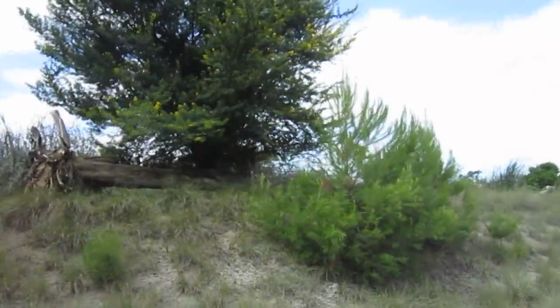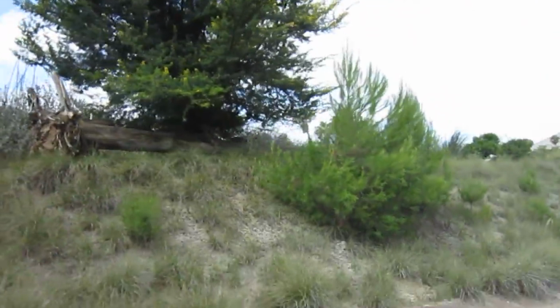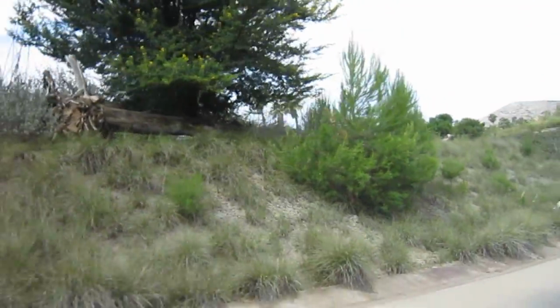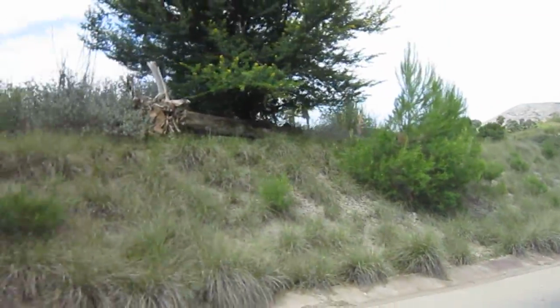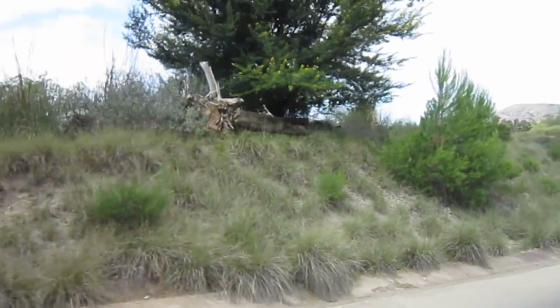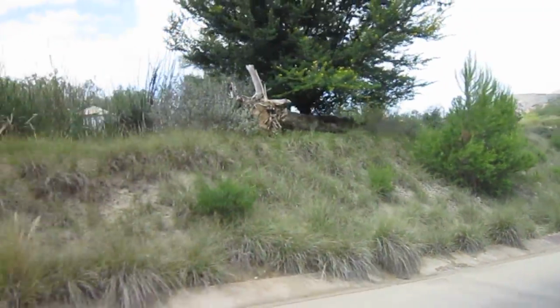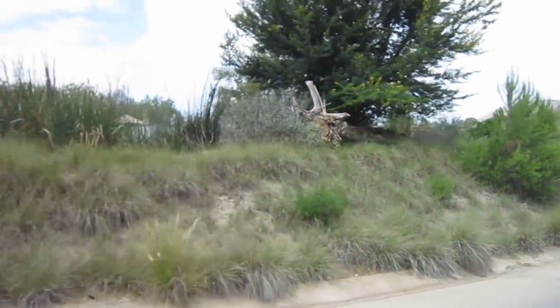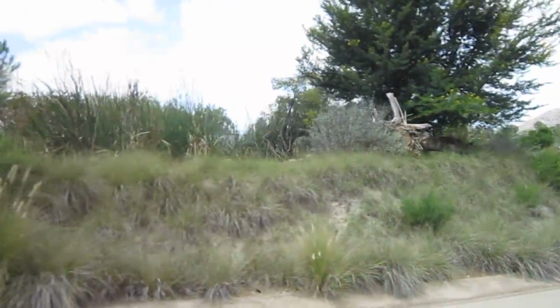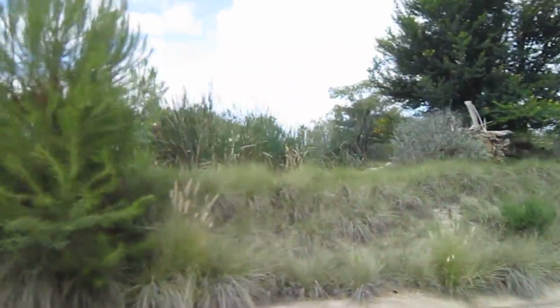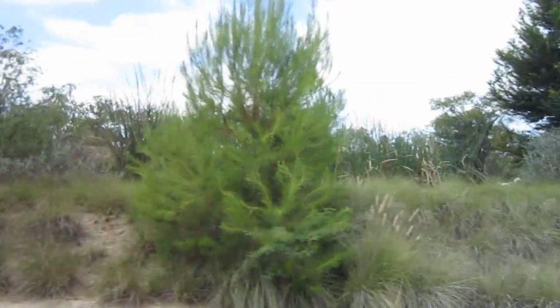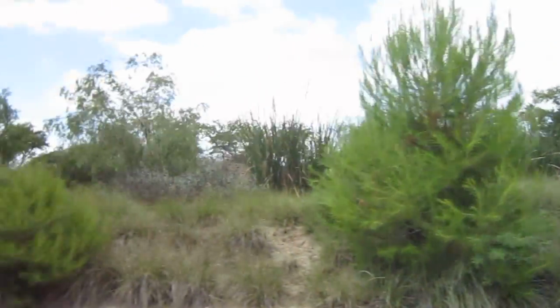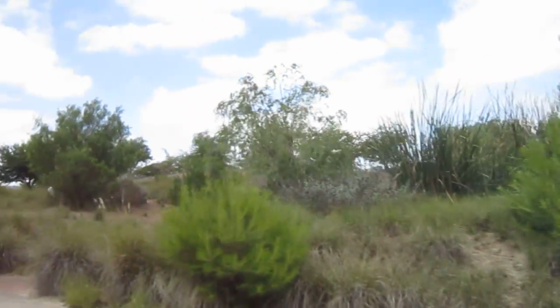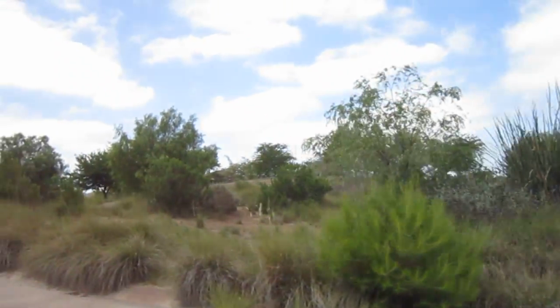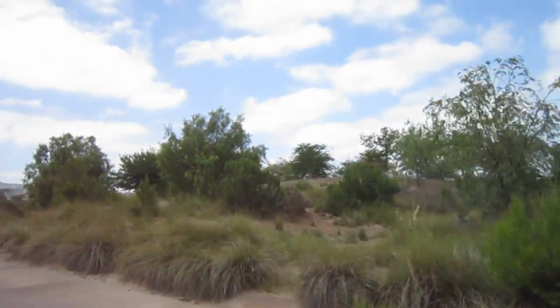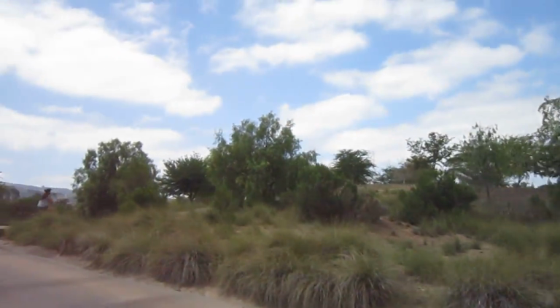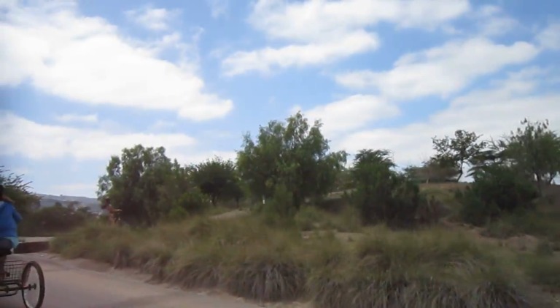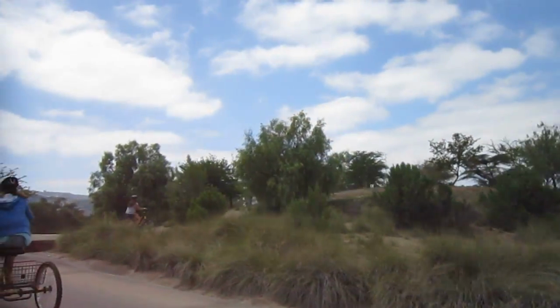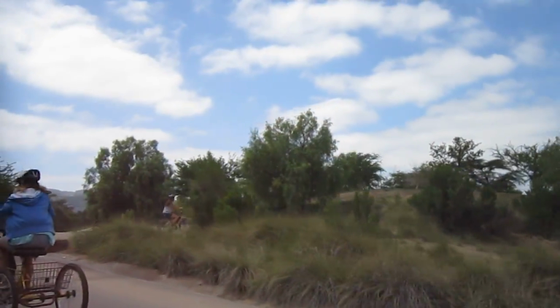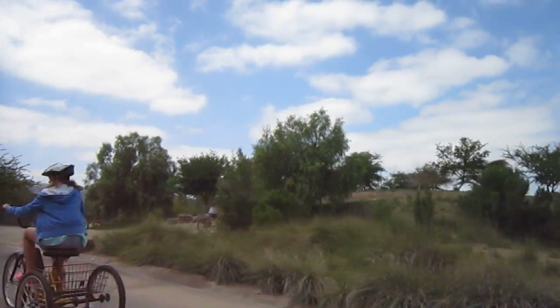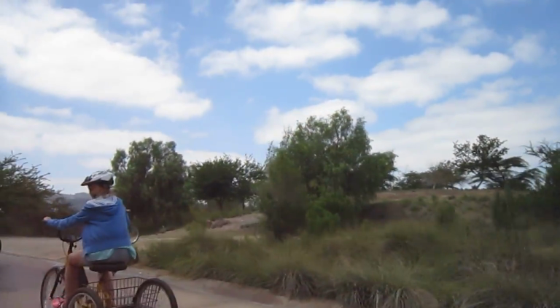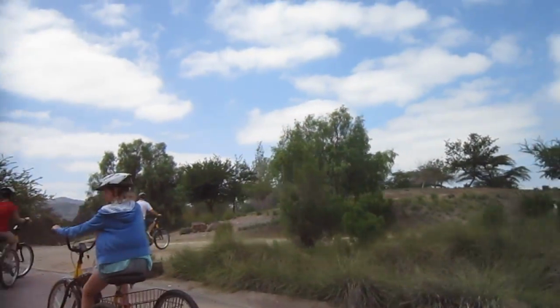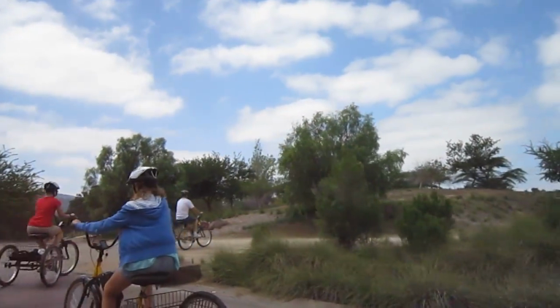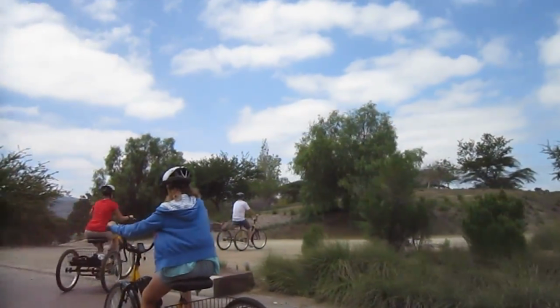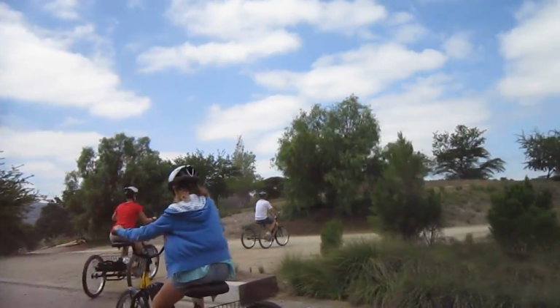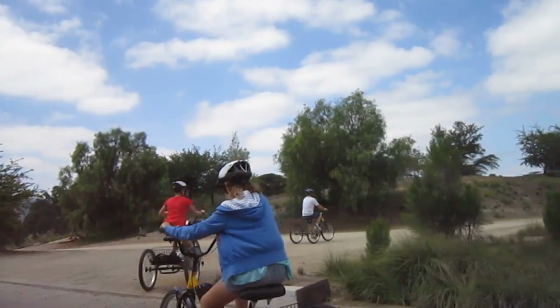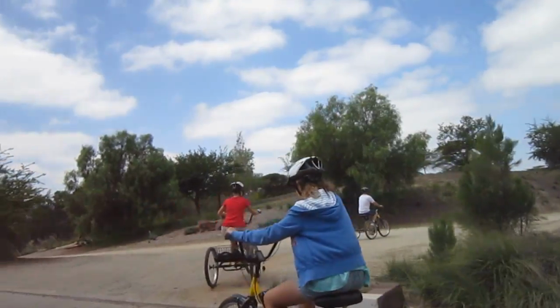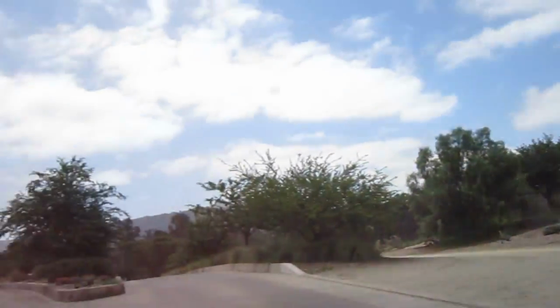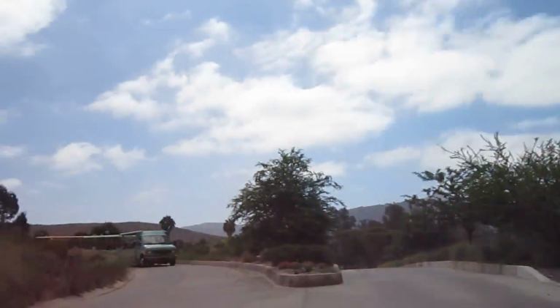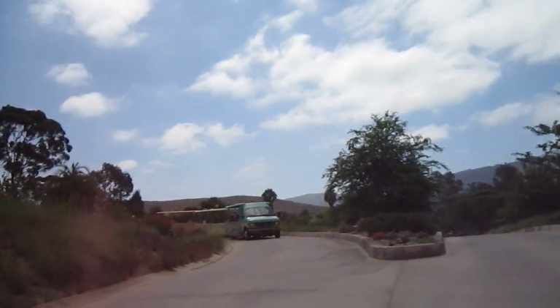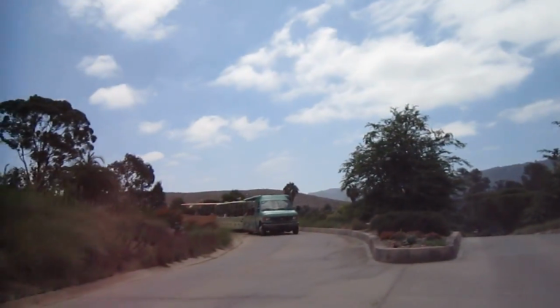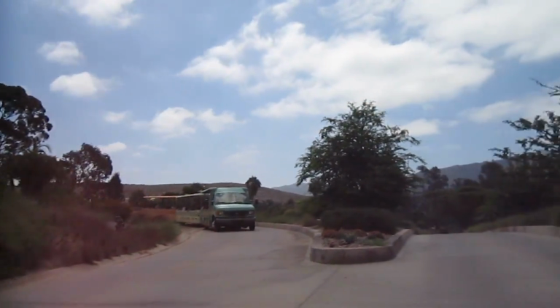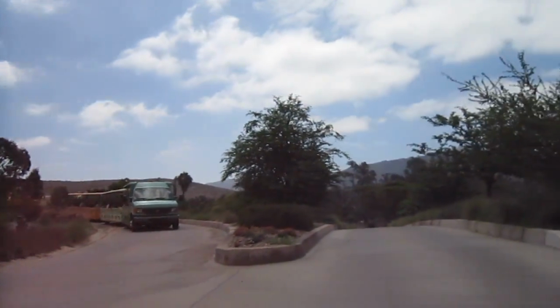We just passed the cheetah enclosure. We're actually going to go into some areas where they don't normally go — where the trams don't go. One of them will be this really cool dirt road here. There's one of the gas trams going by.